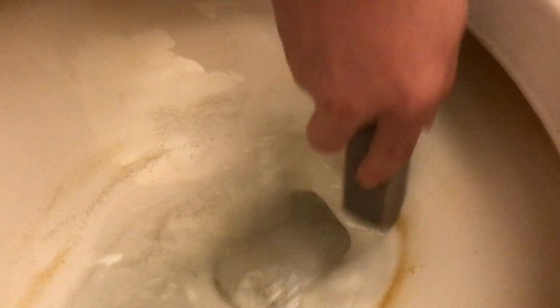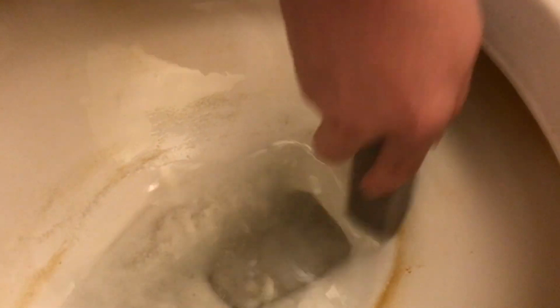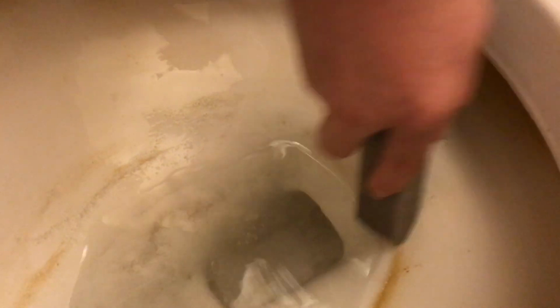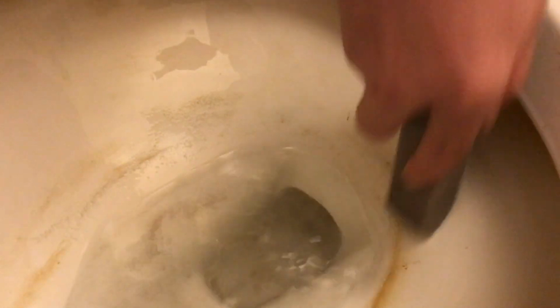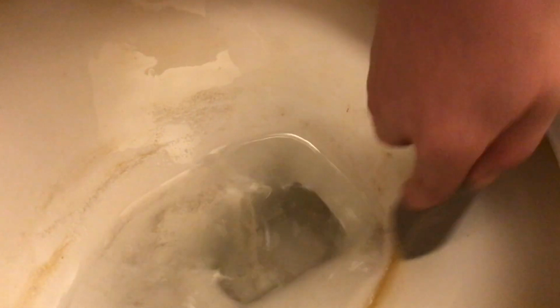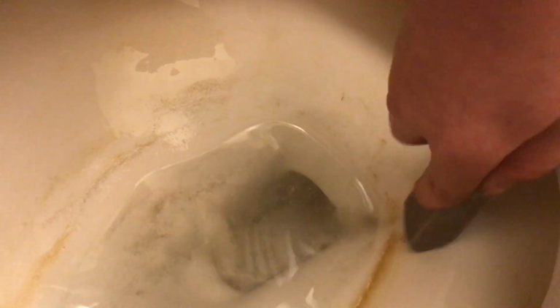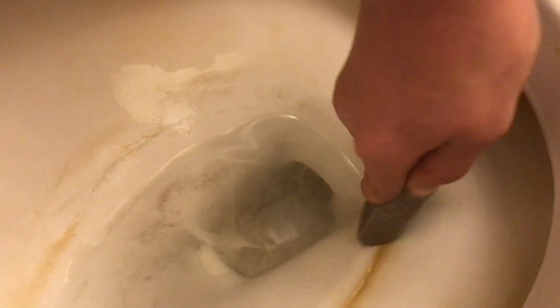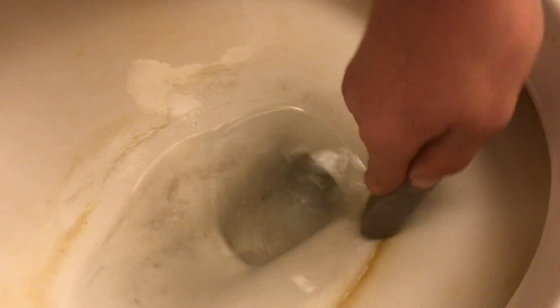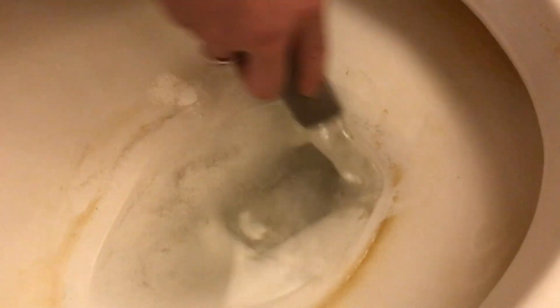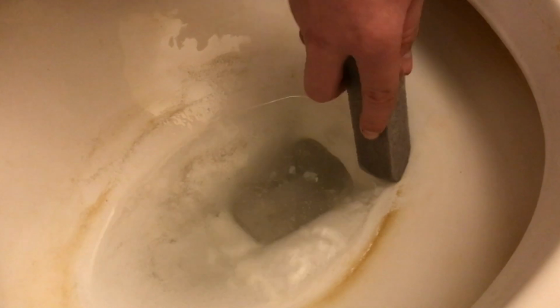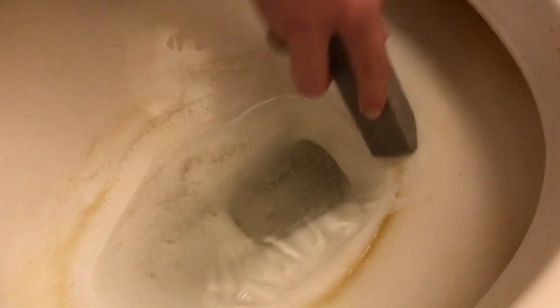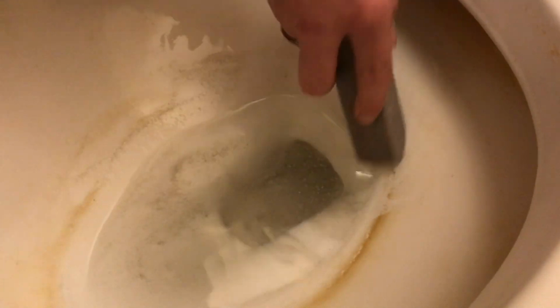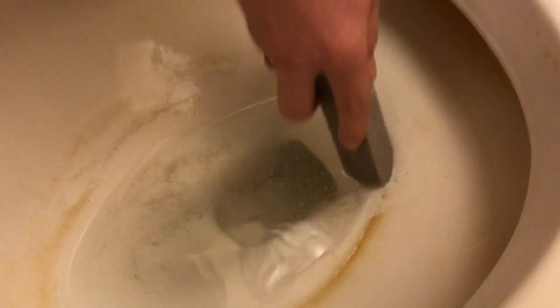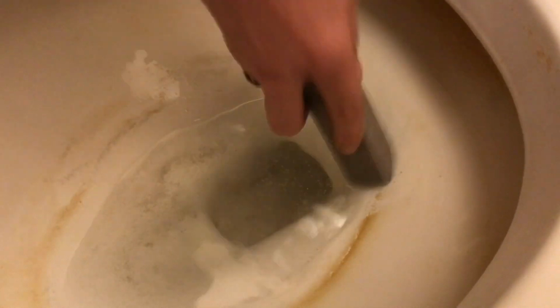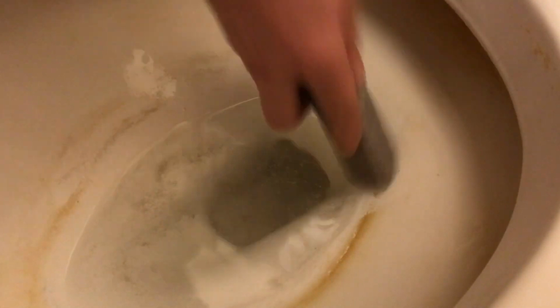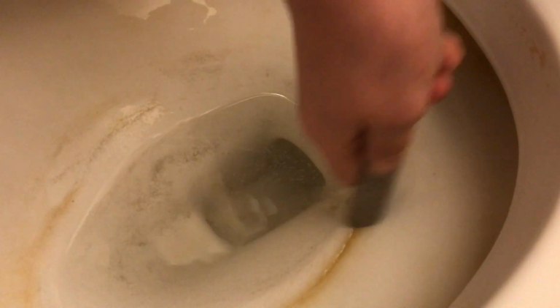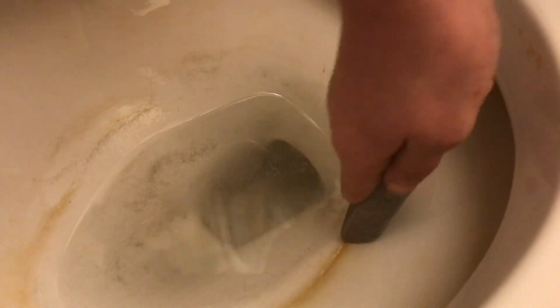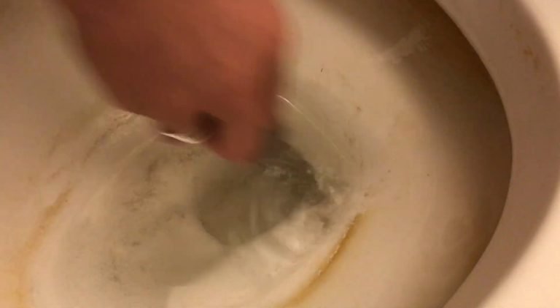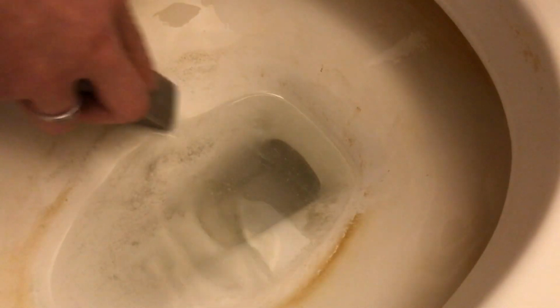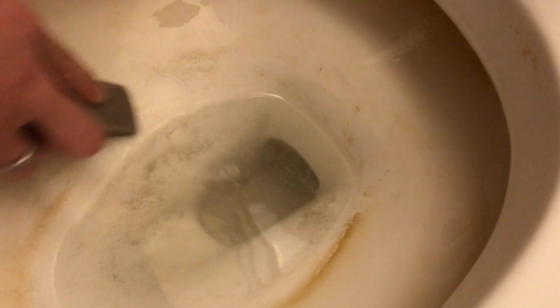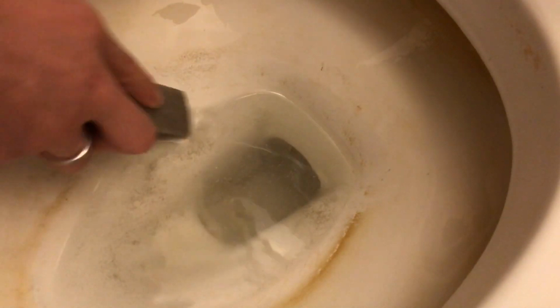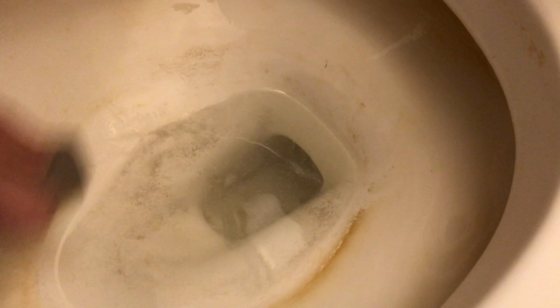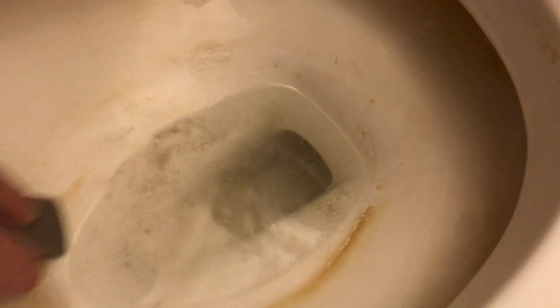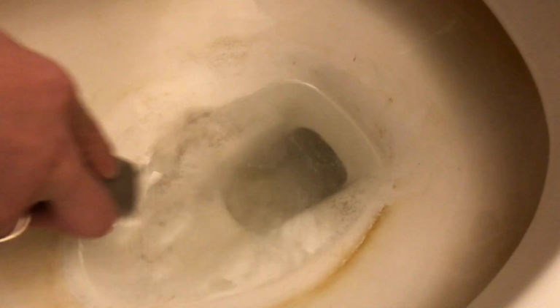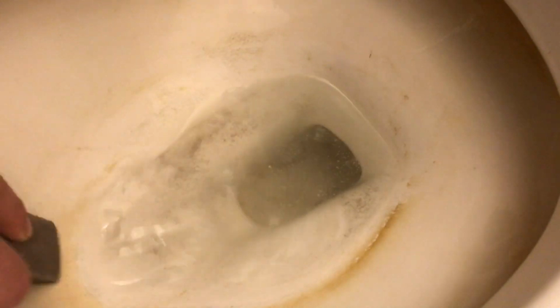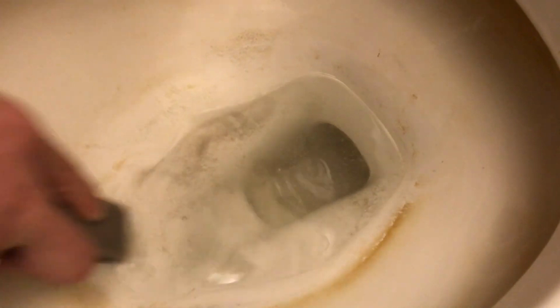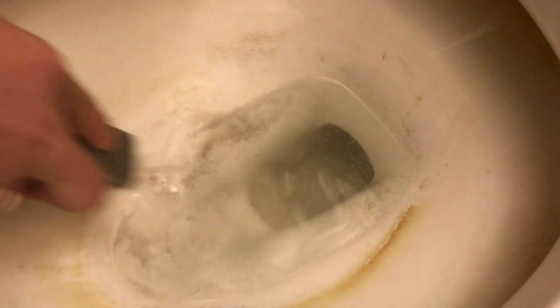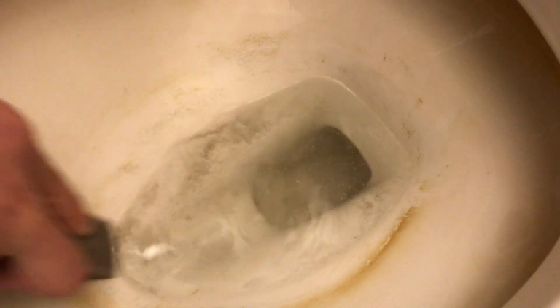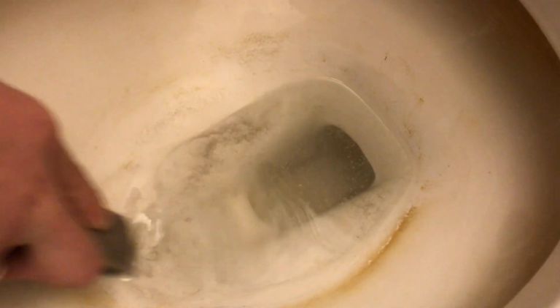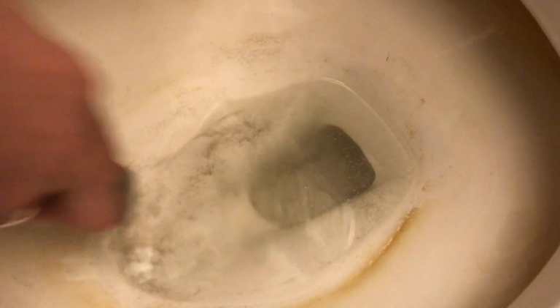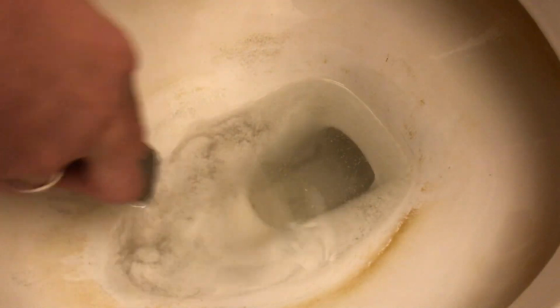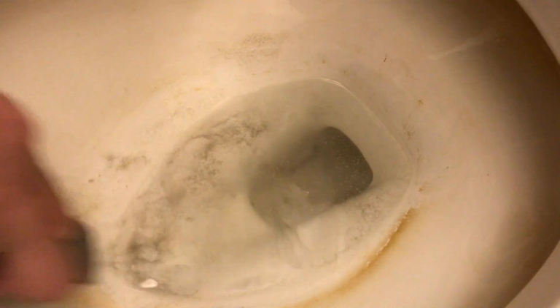When someone first showed me this stone, I was a little concerned it was going to be too aggressive. To me, it looked just like the stone that I used to sharpen my knife, but these are two totally different things.